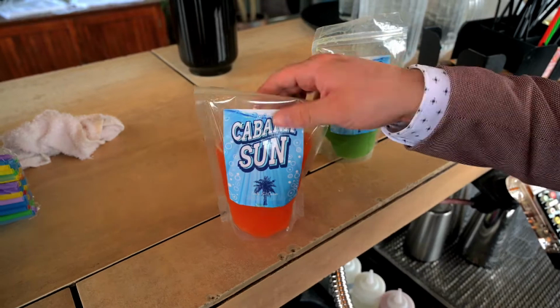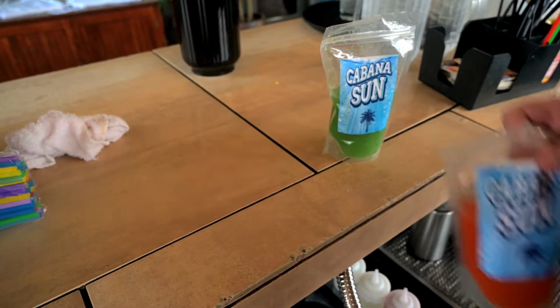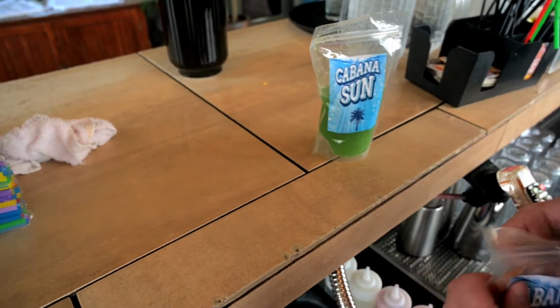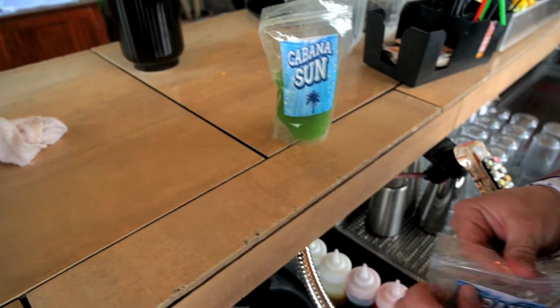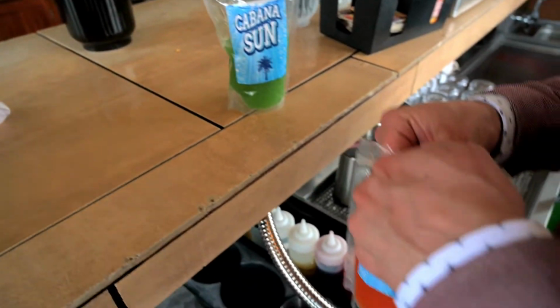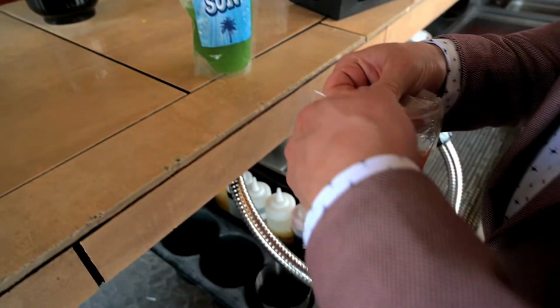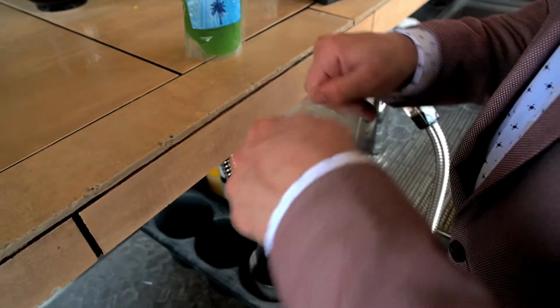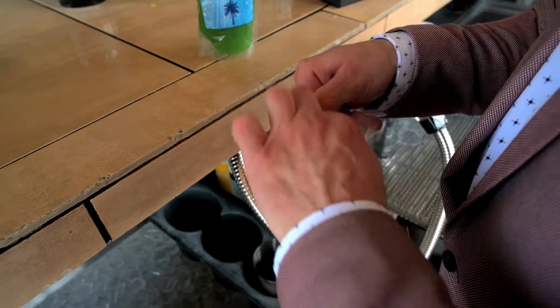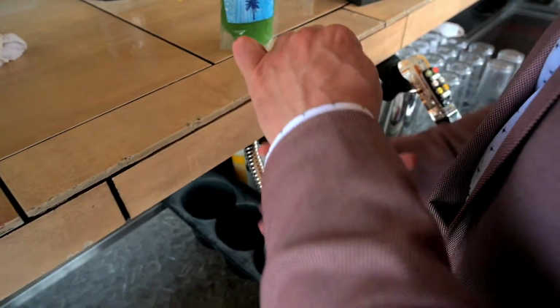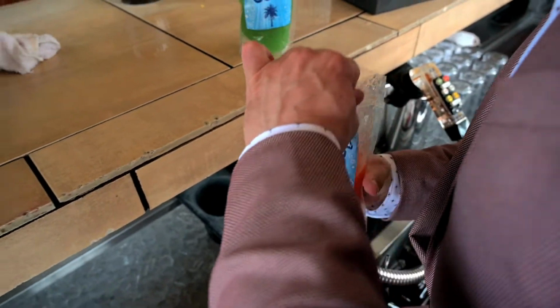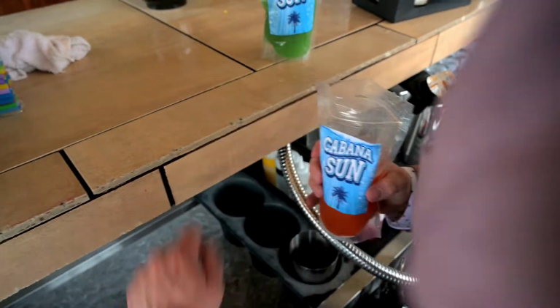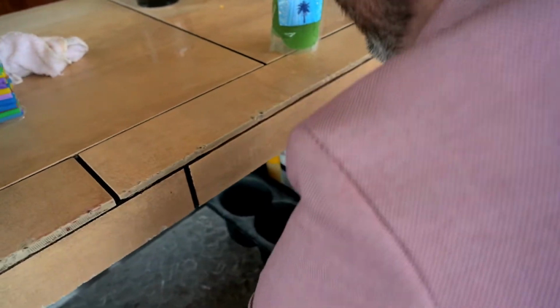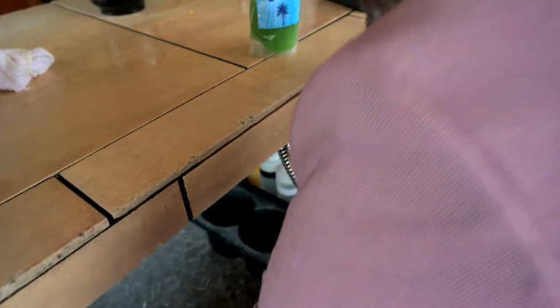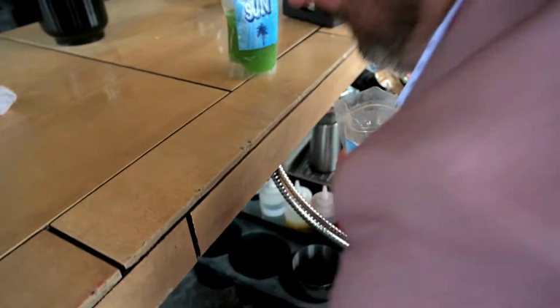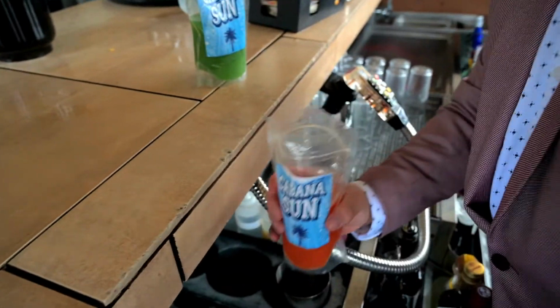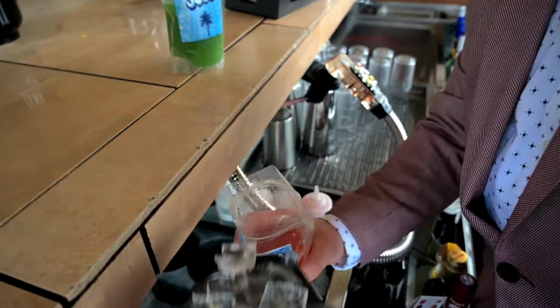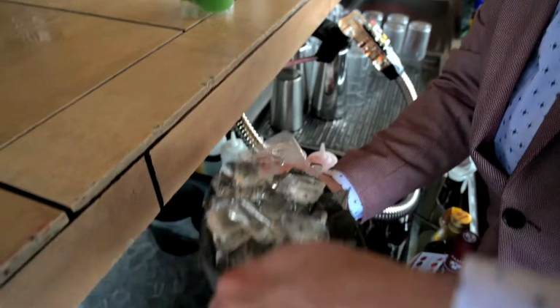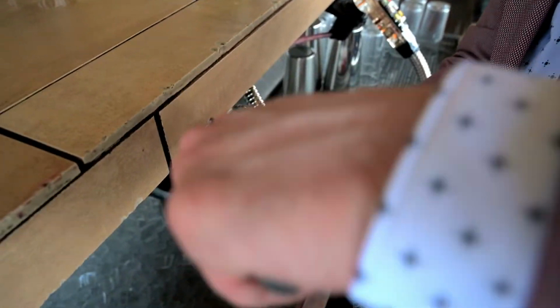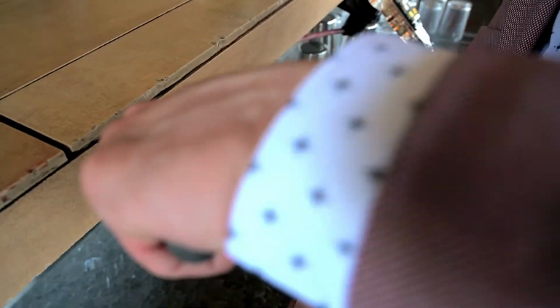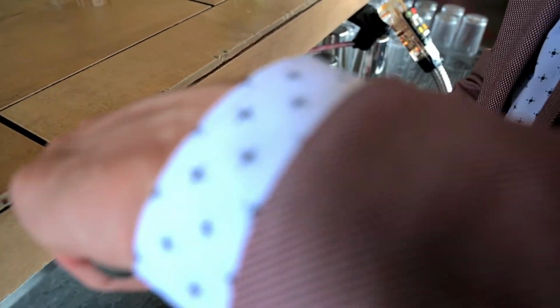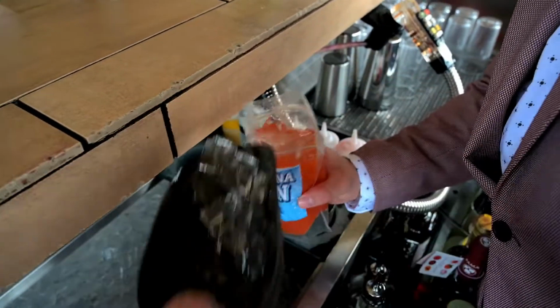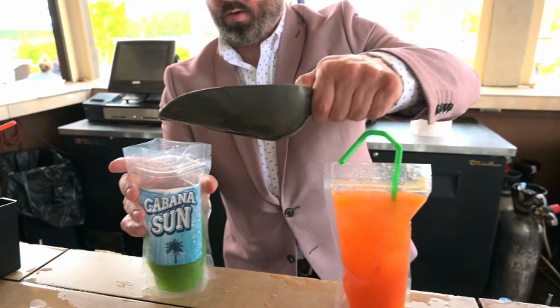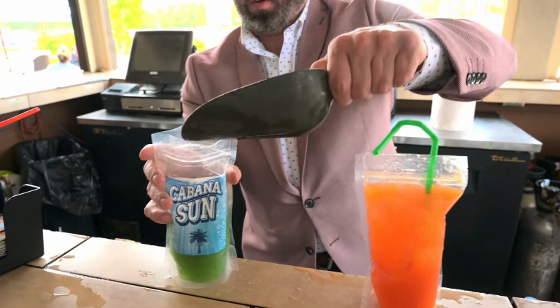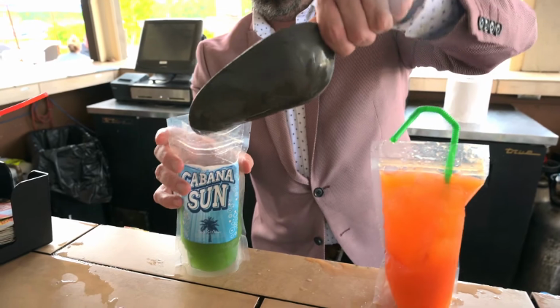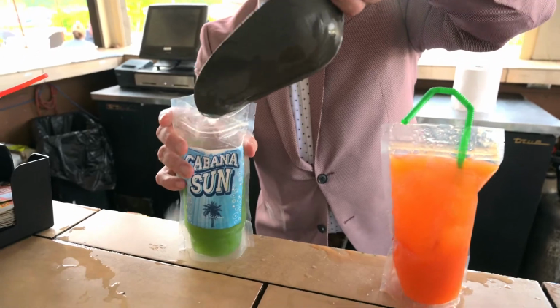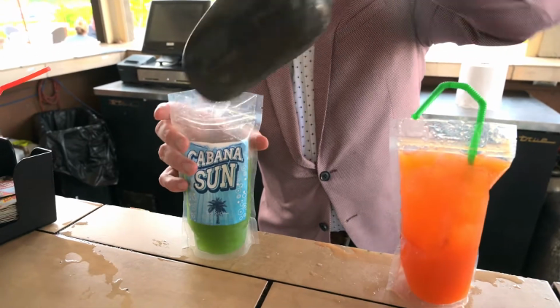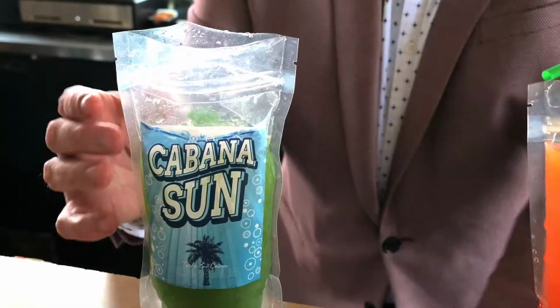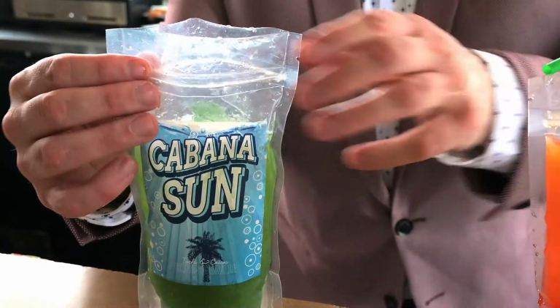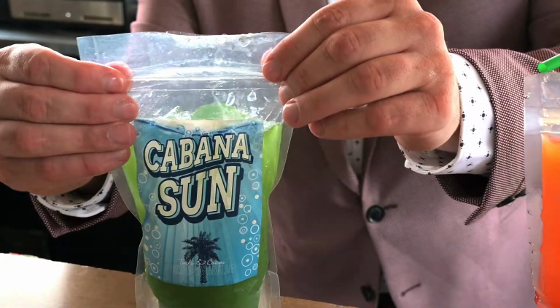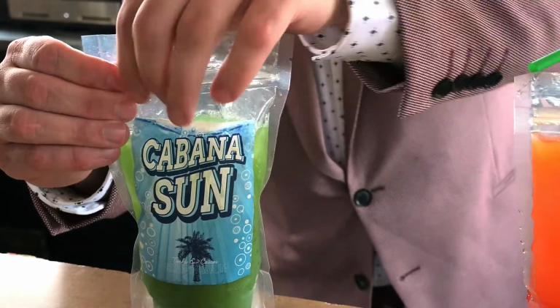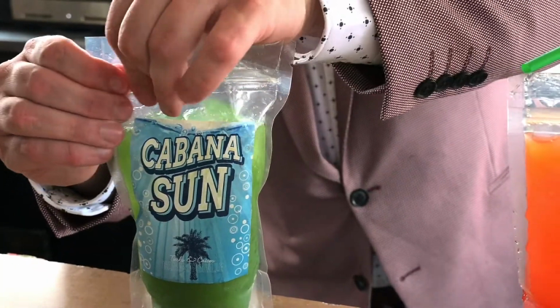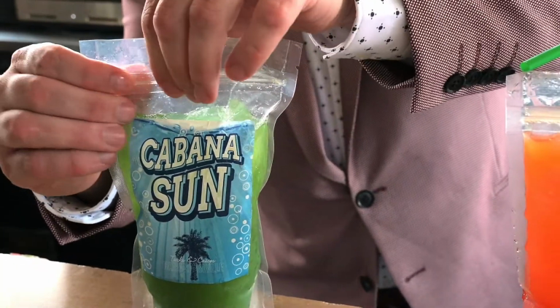One of the reasons — outside of being inspired by my favorite drink as a child — that we put these in the pouch is that it's super easy for the bartenders to put some ice in there, throw a straw, and get them out. They're easily drinkable, they stay cold for a long time, and they just look really cool.